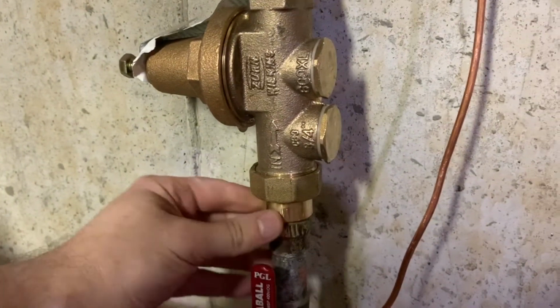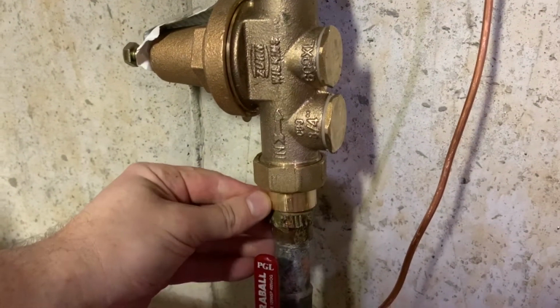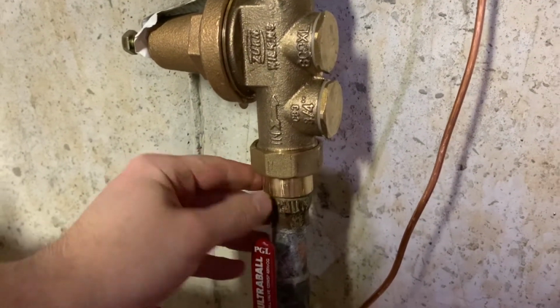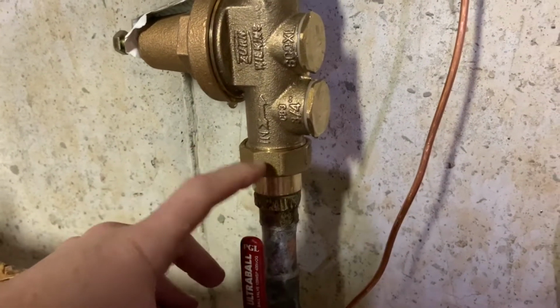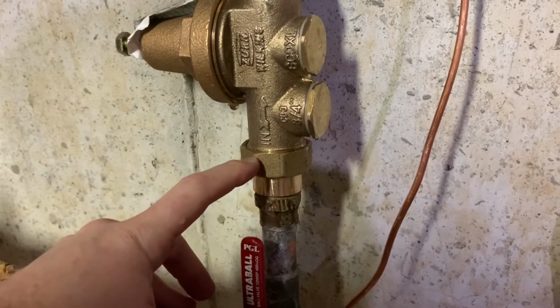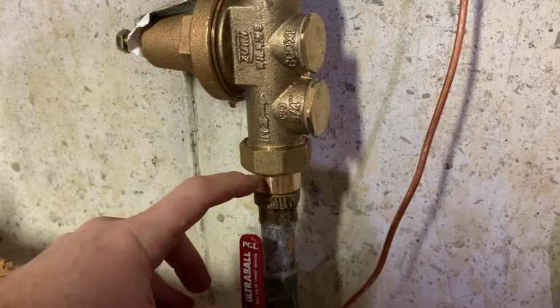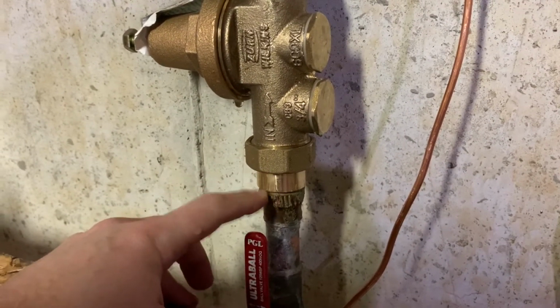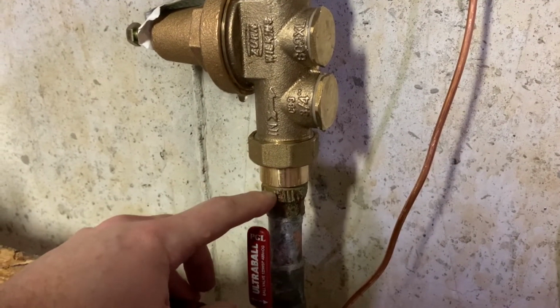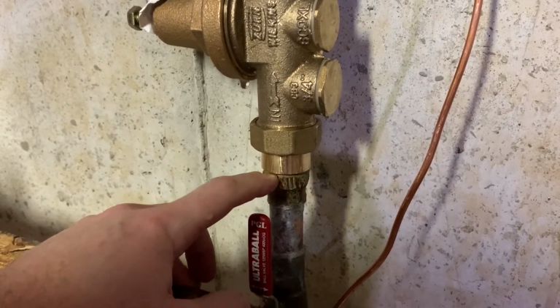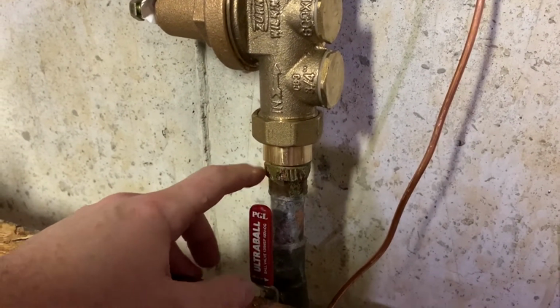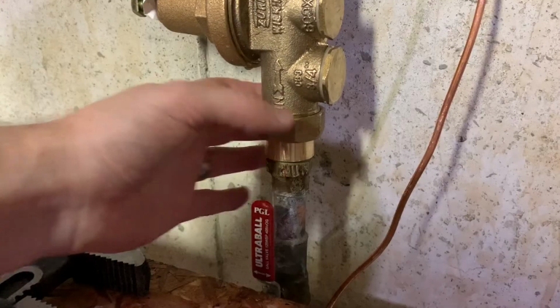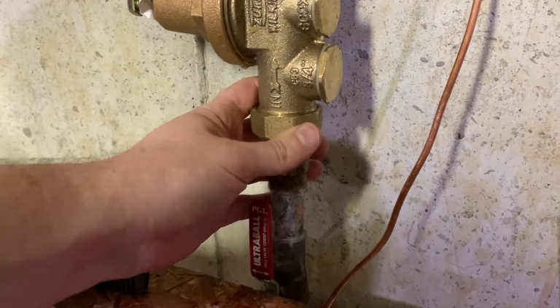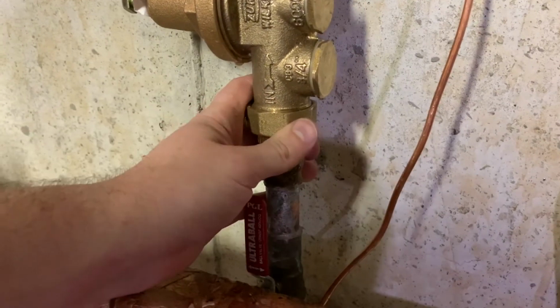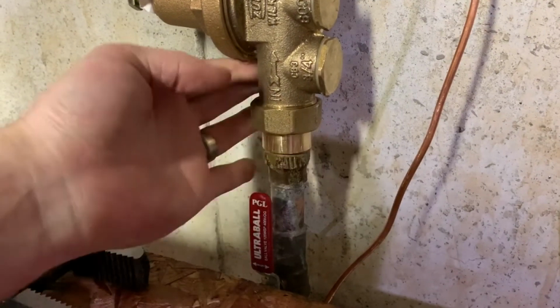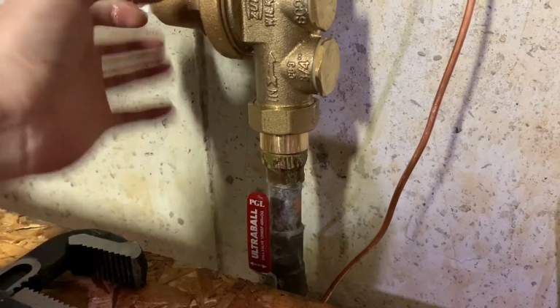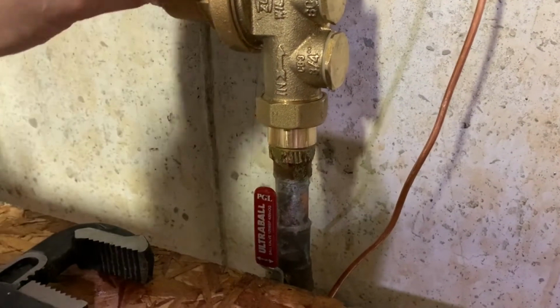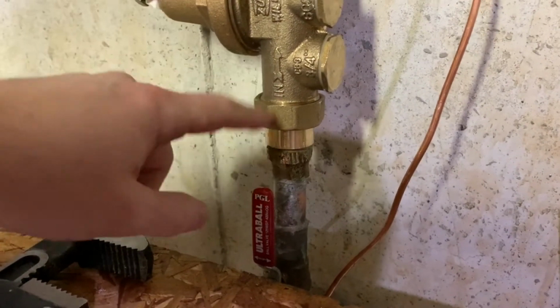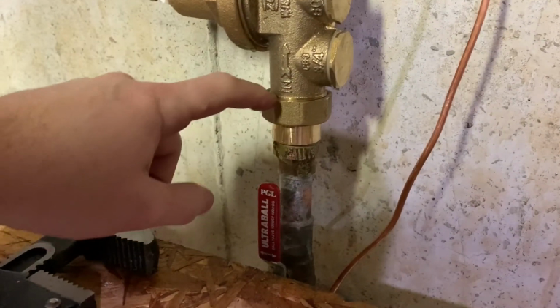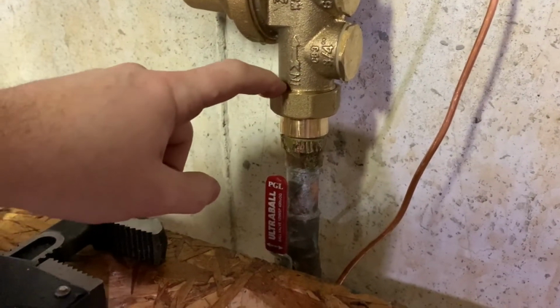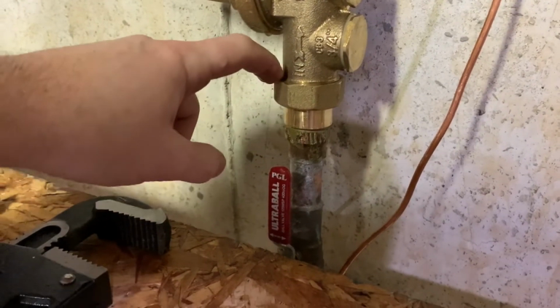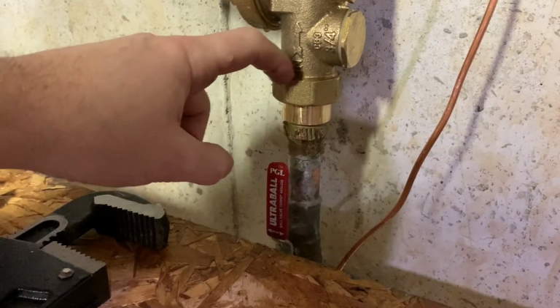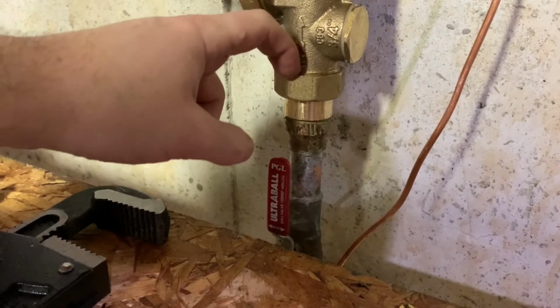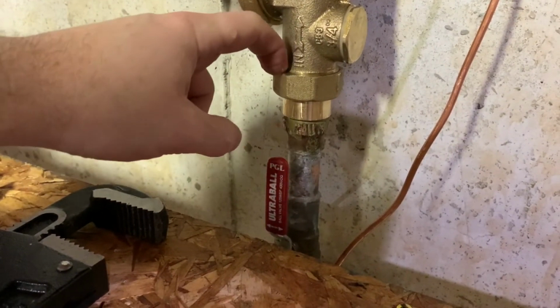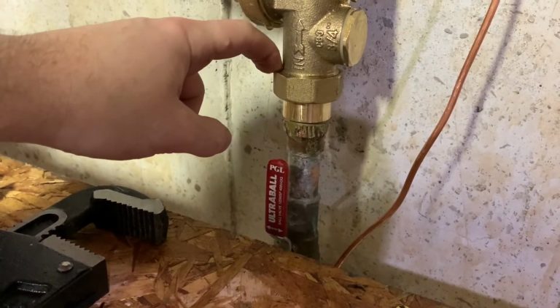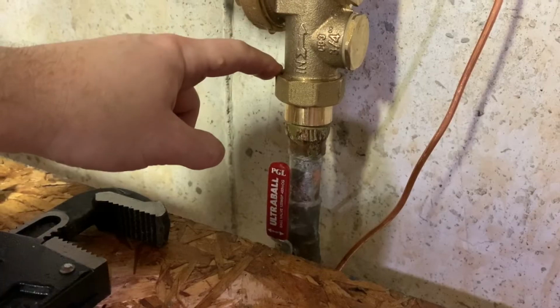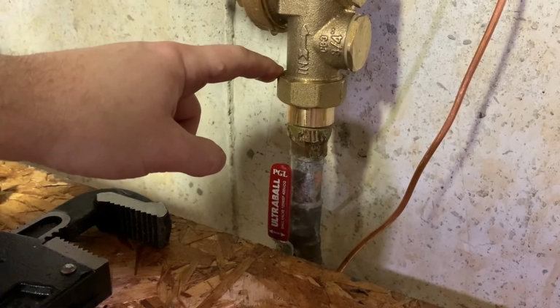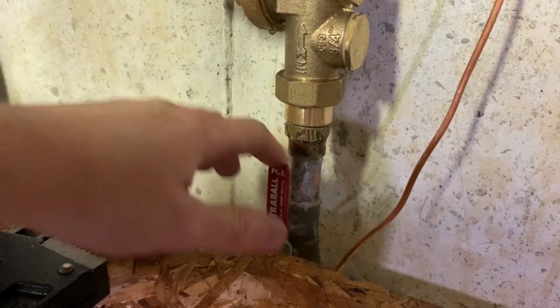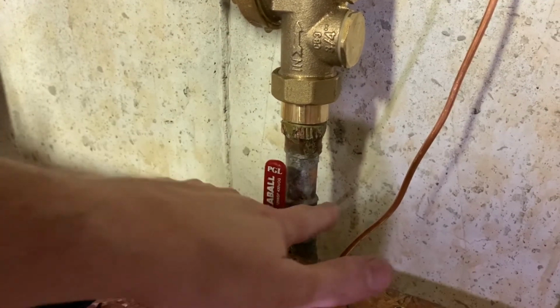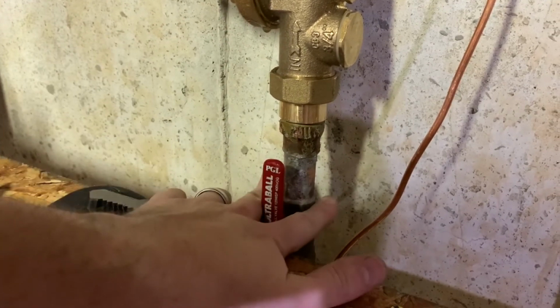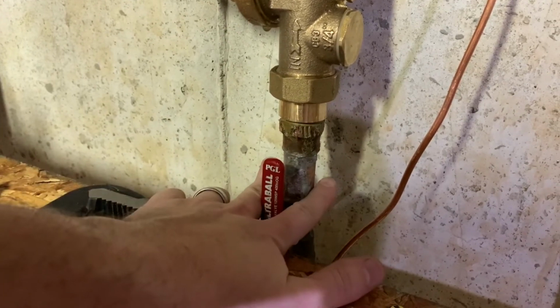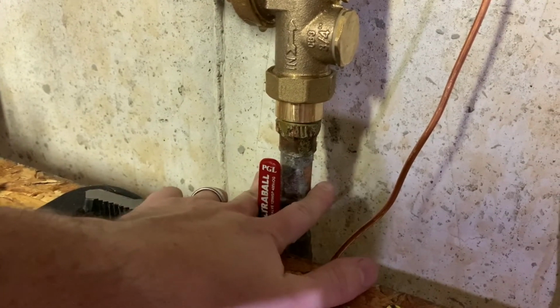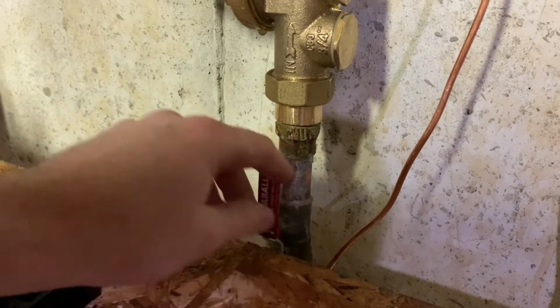This is what it looks like when it's on — you can see the union nut is tightened. I've actually got a little bit of a slow drip up there that I'll have to look at, but this is how it goes back on.